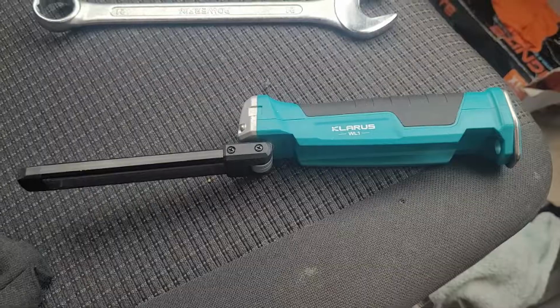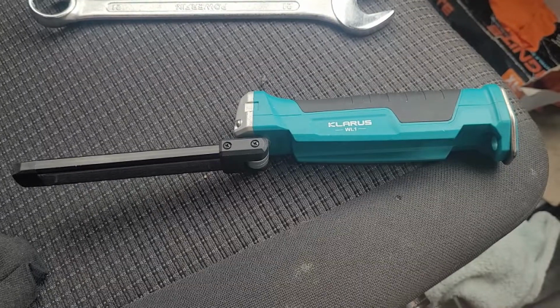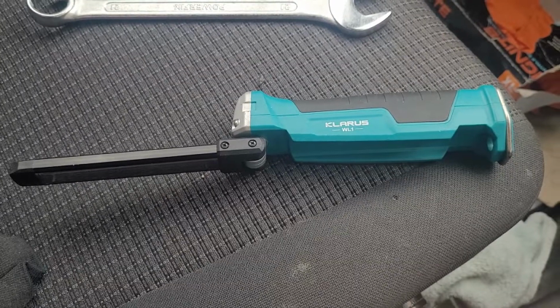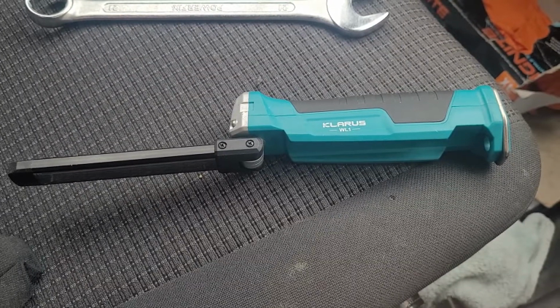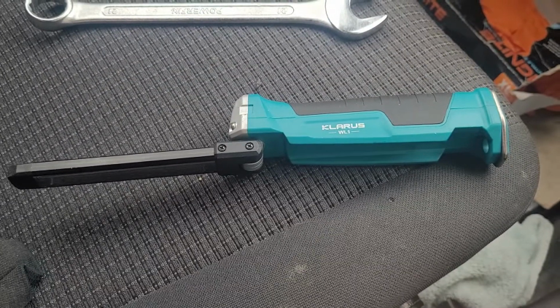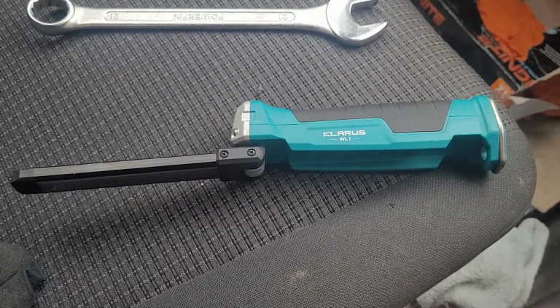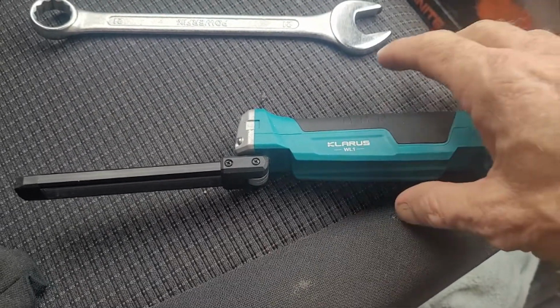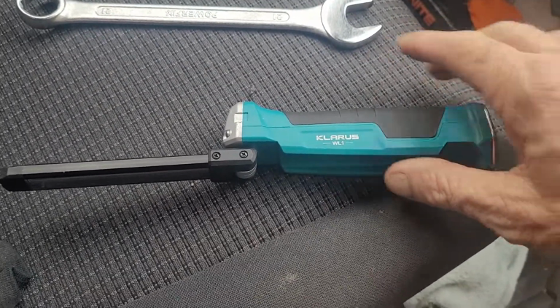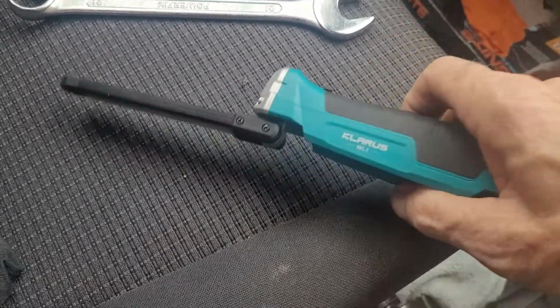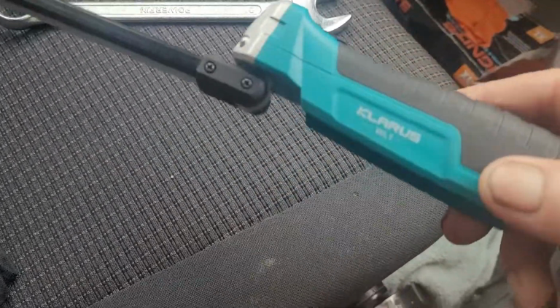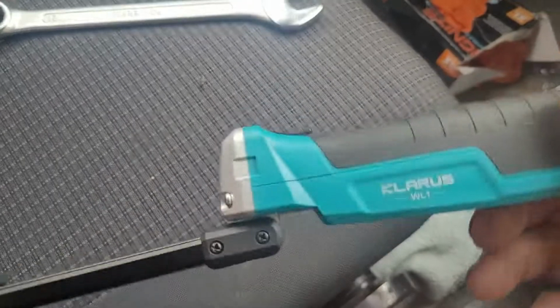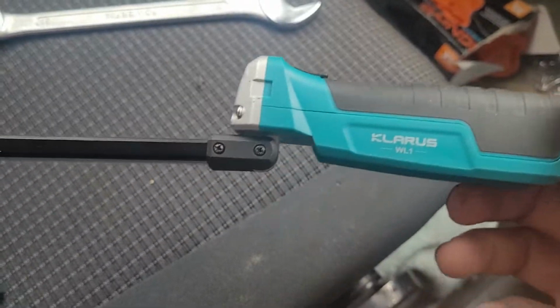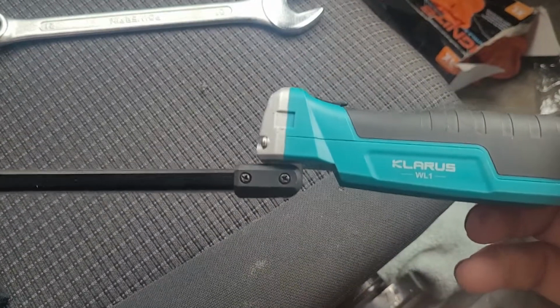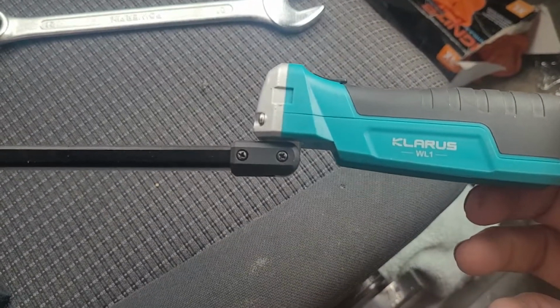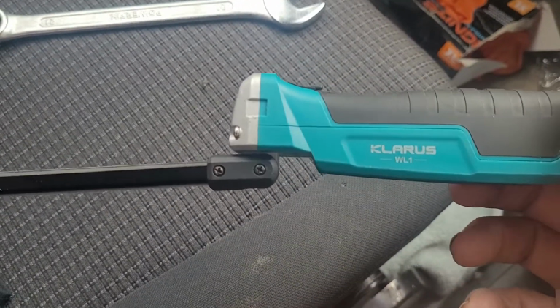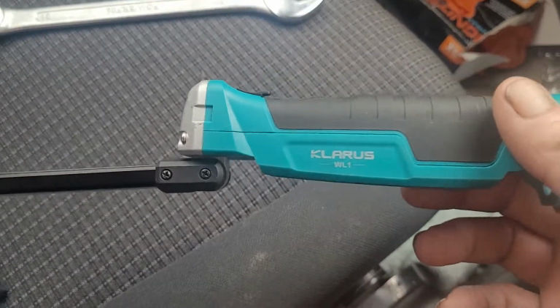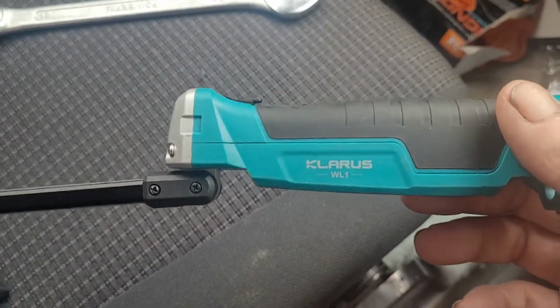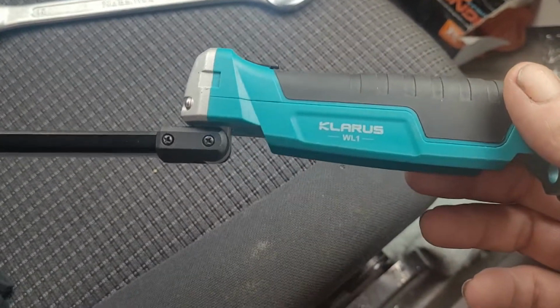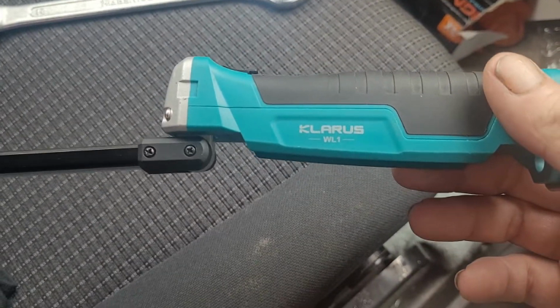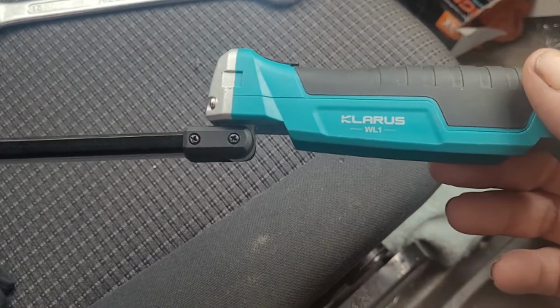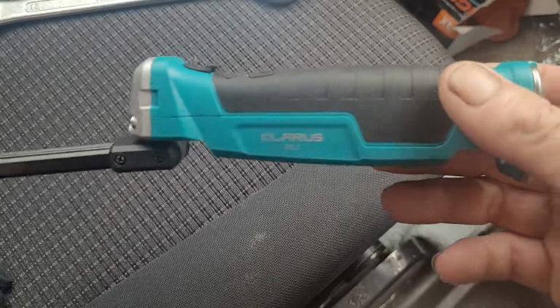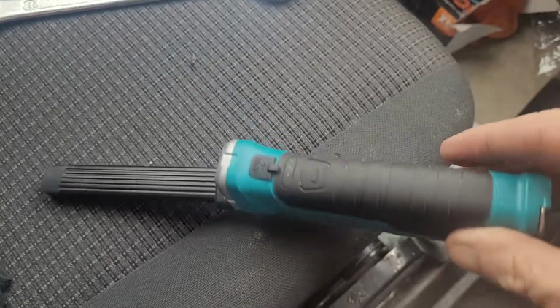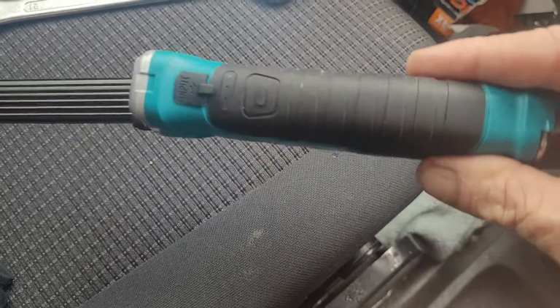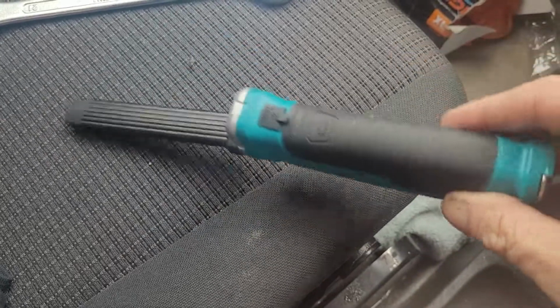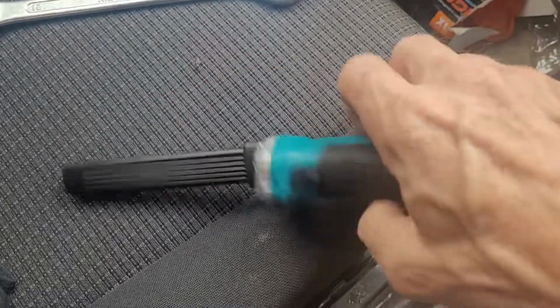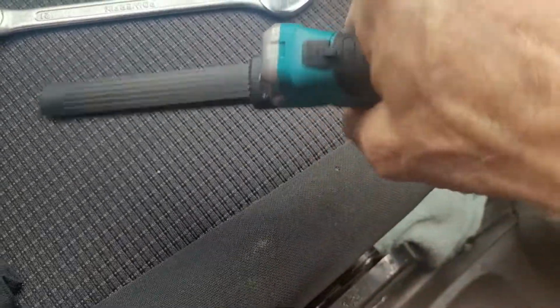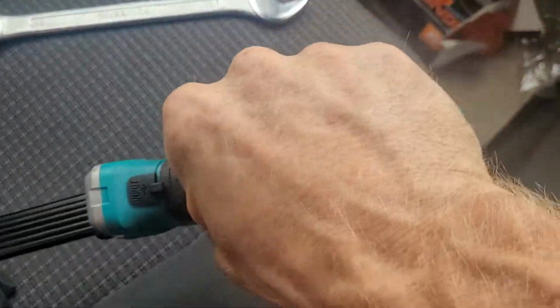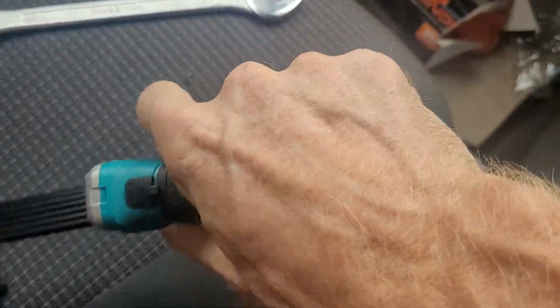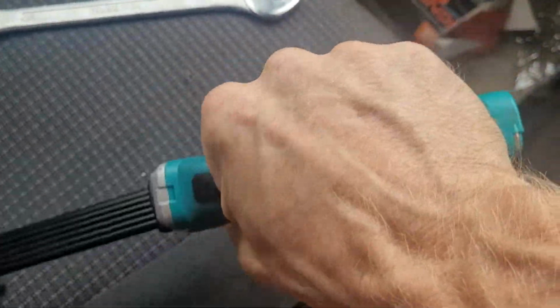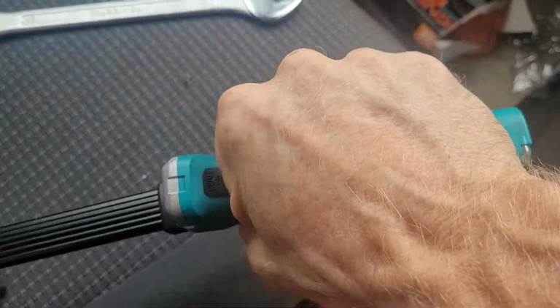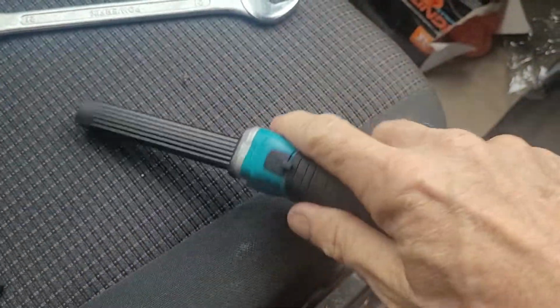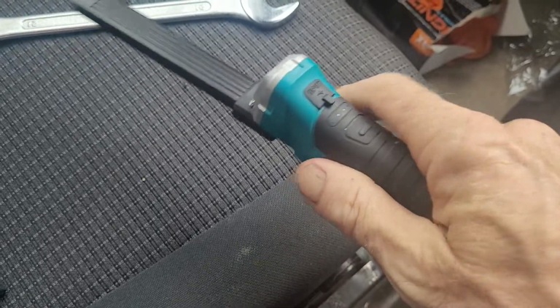So this is a review on the Calaris WL1, which was marked up as an inspection lamp. It's quite a hand size, quite light.